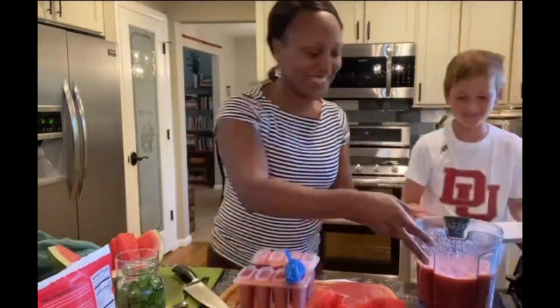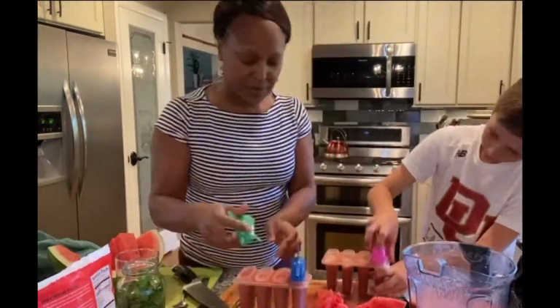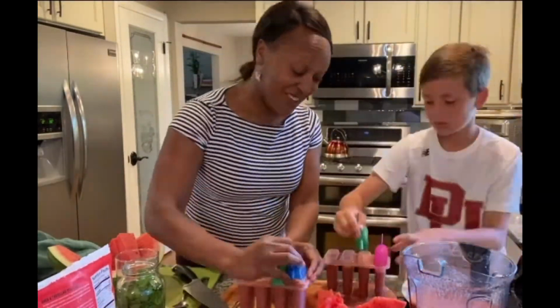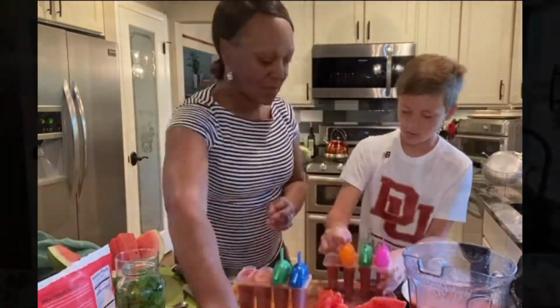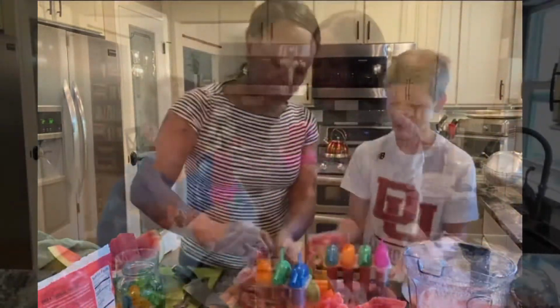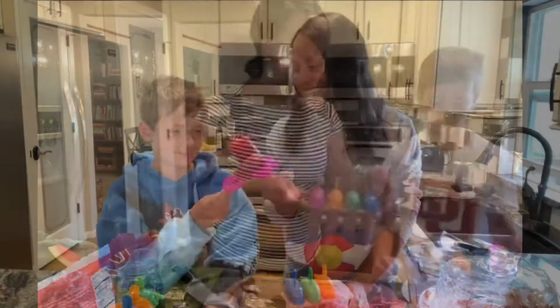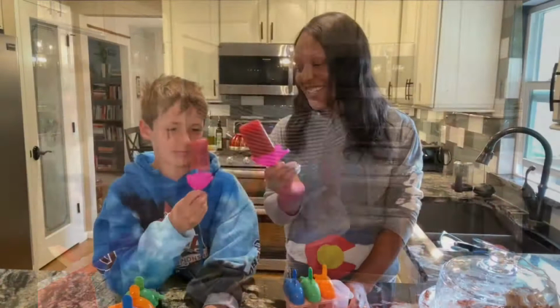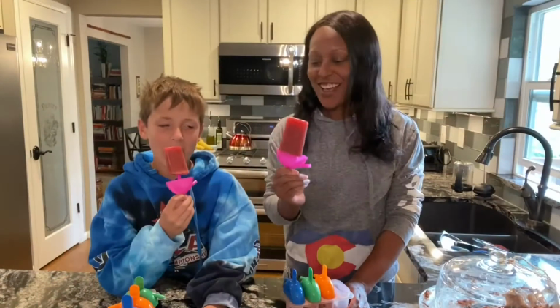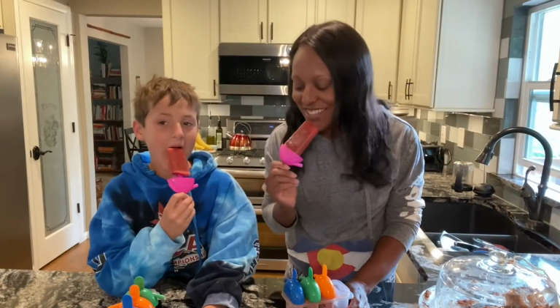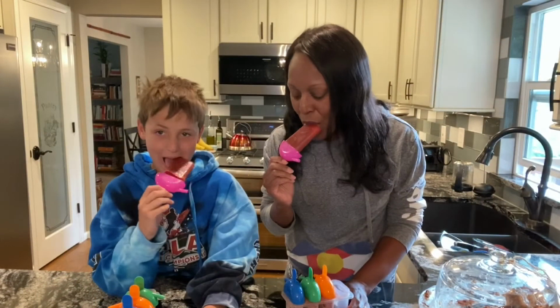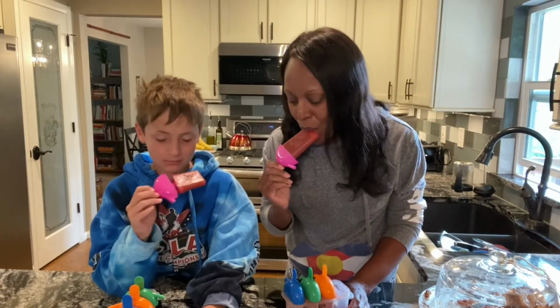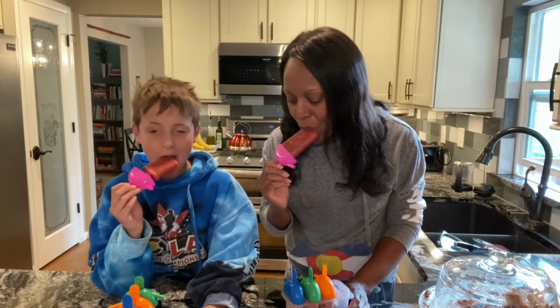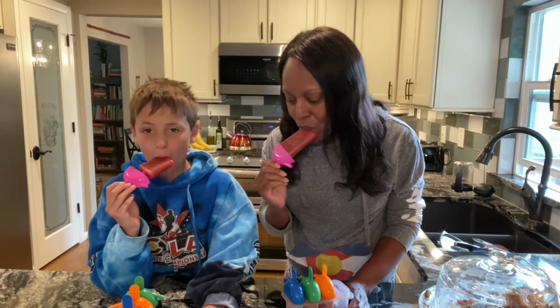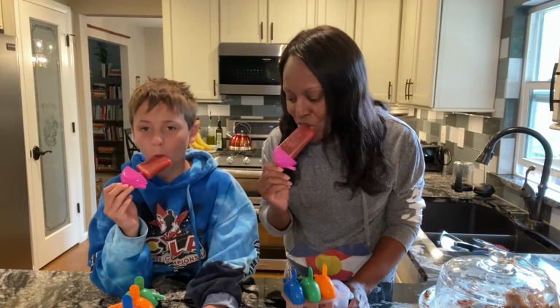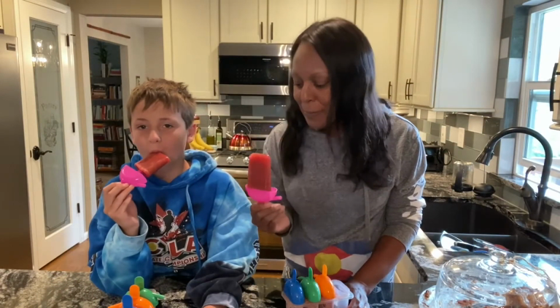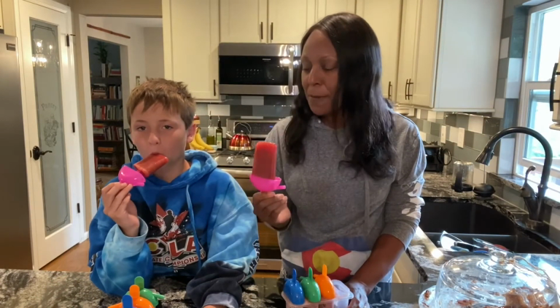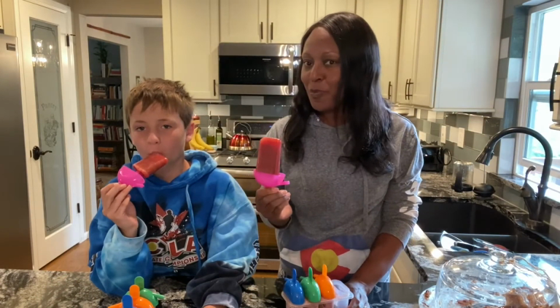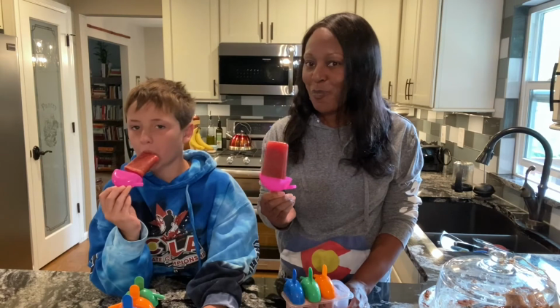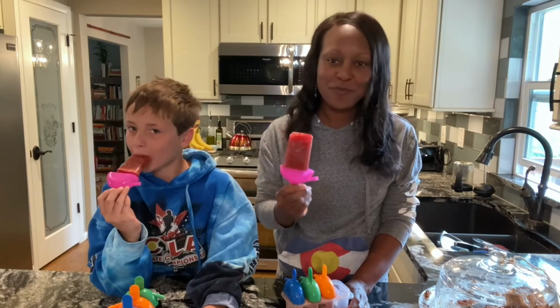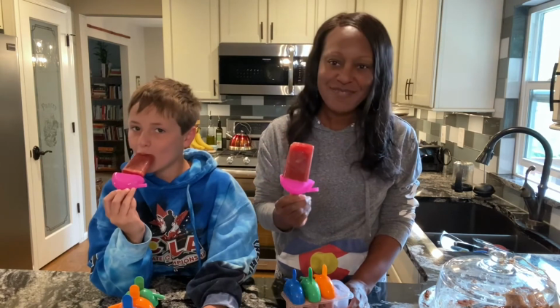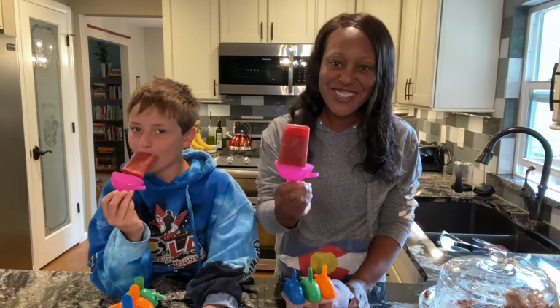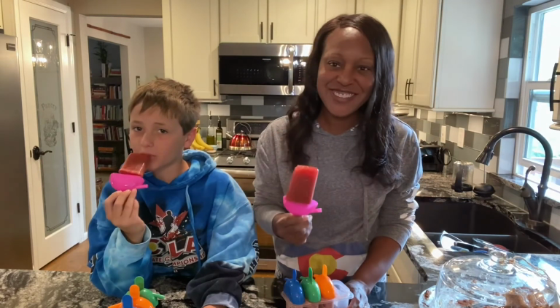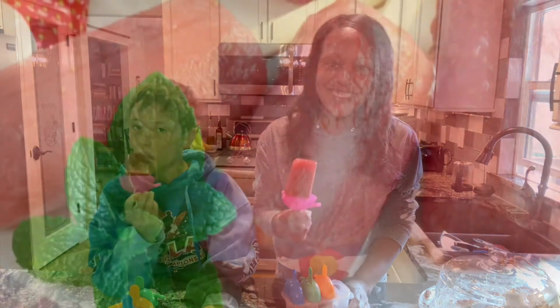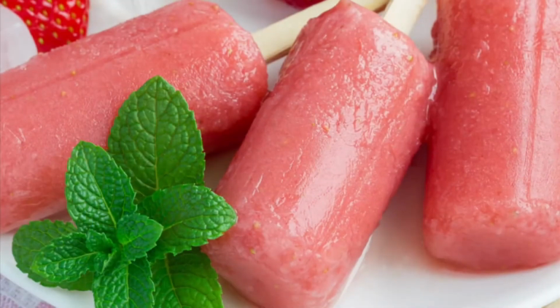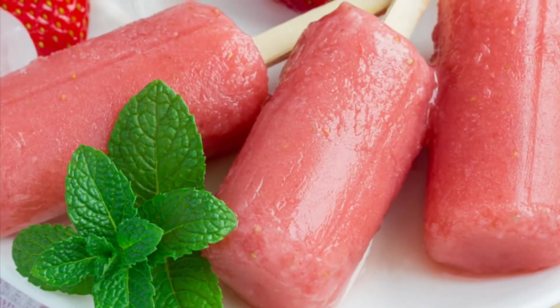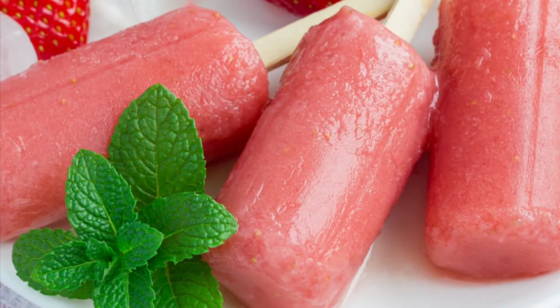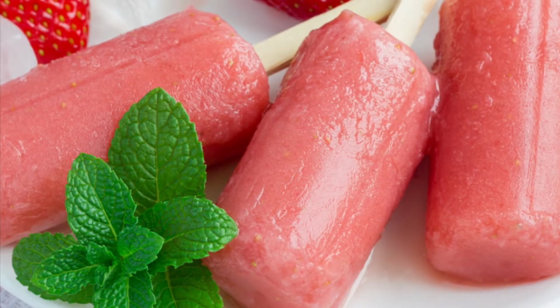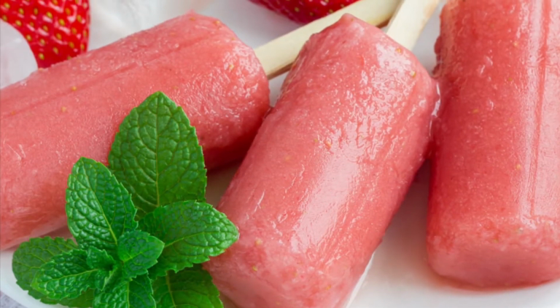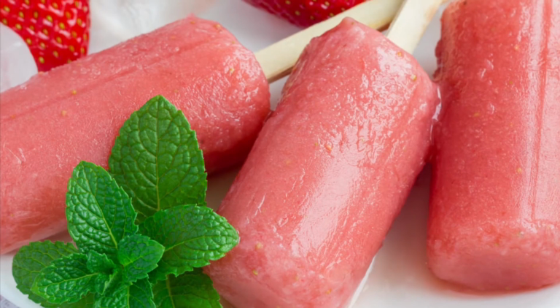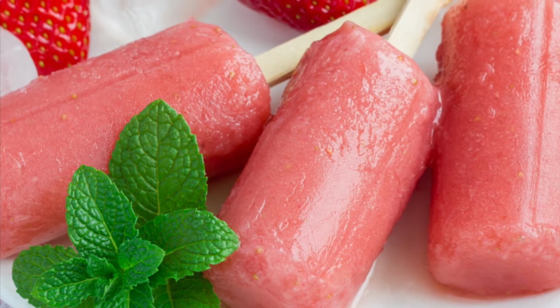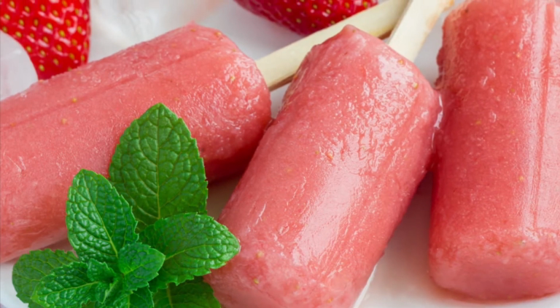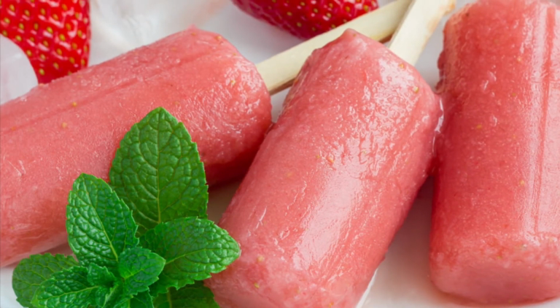Freeze it for at least two hours. Cheers! We did it! And now it's your turn to enjoy.